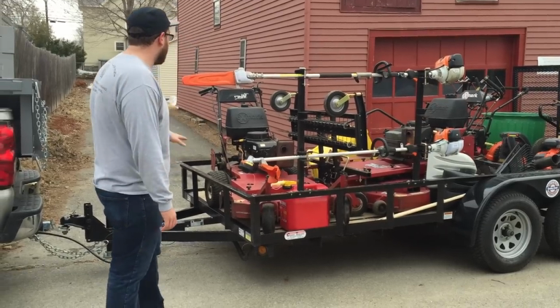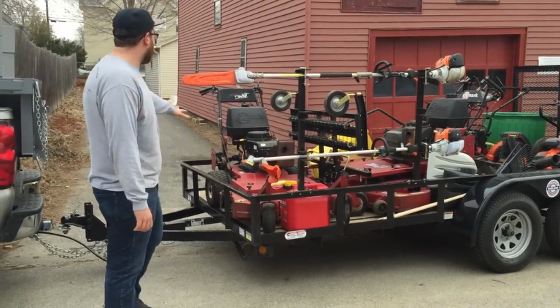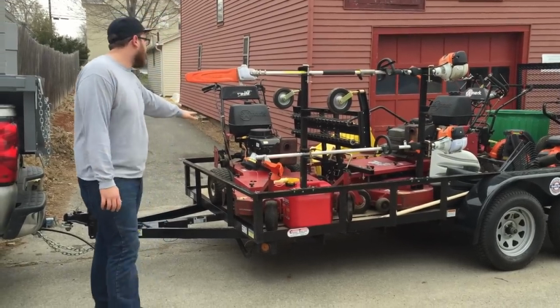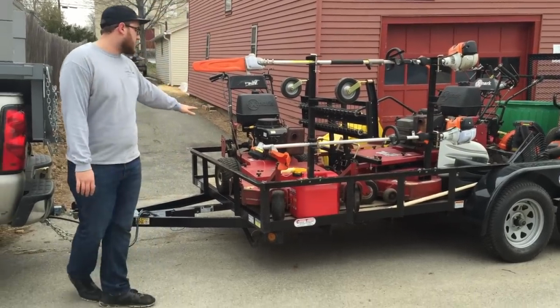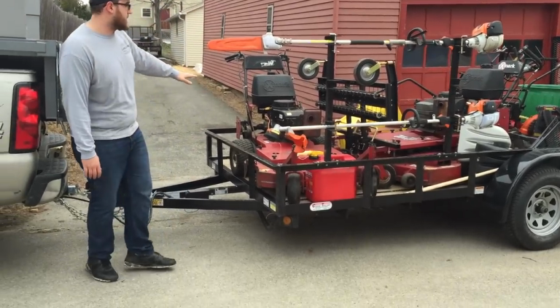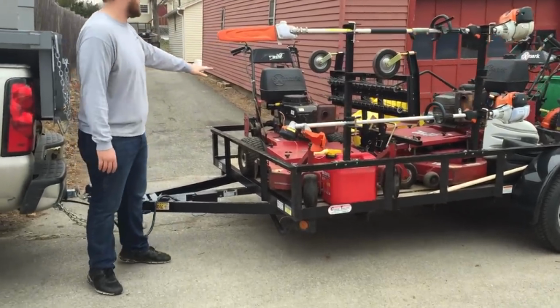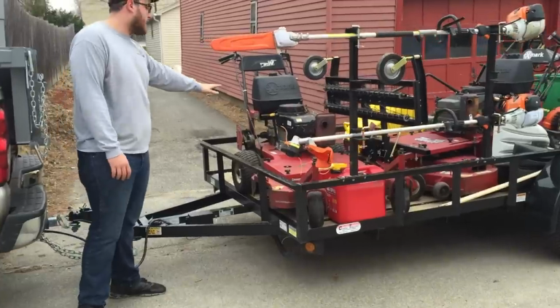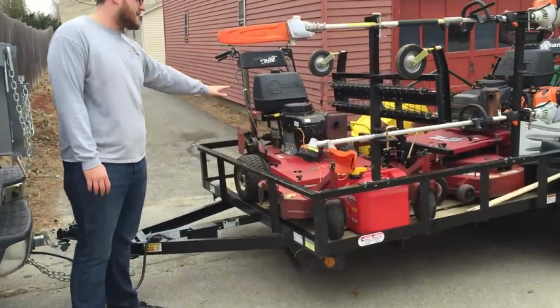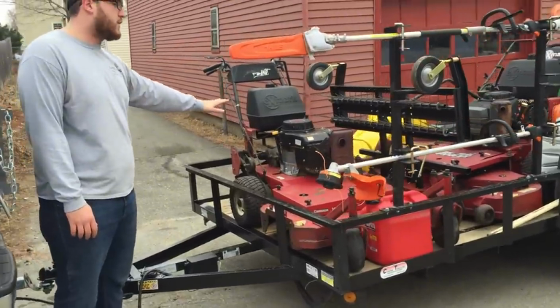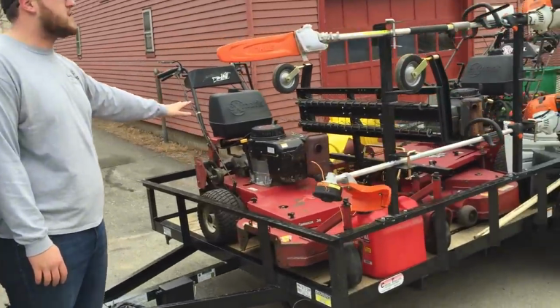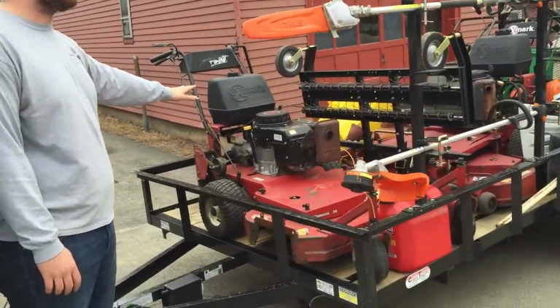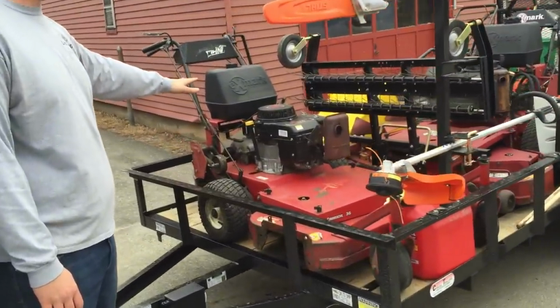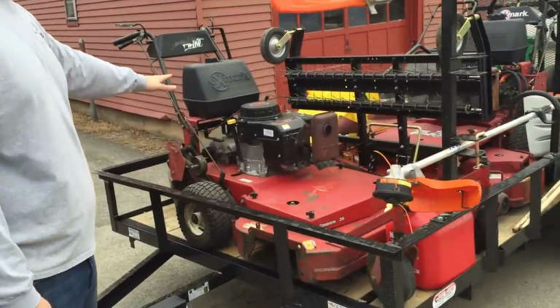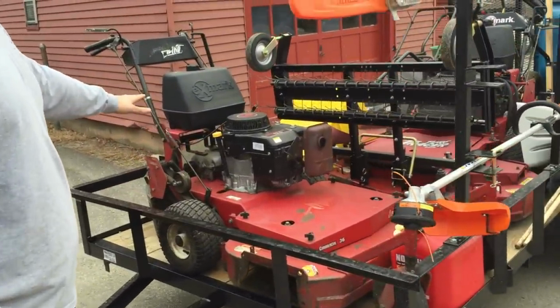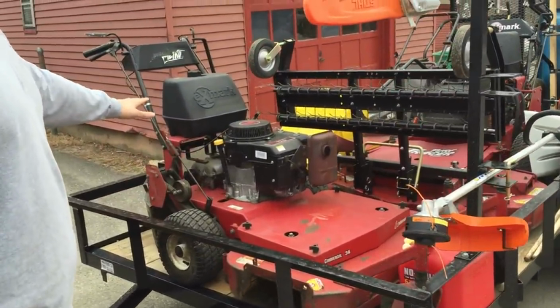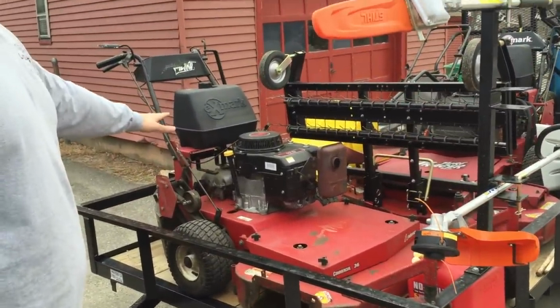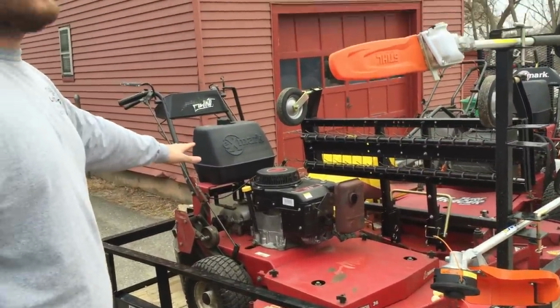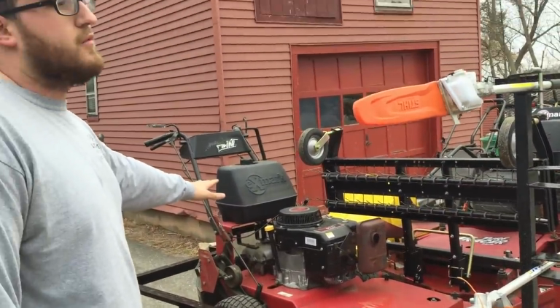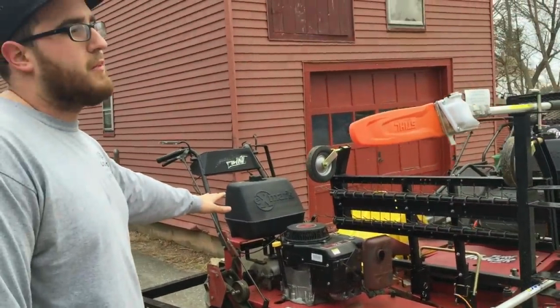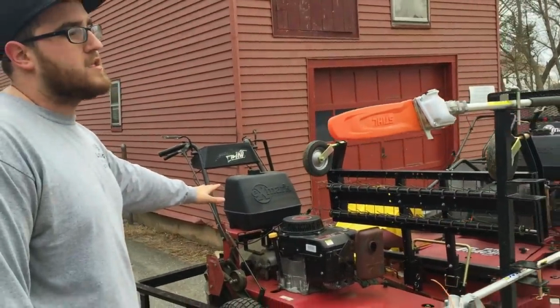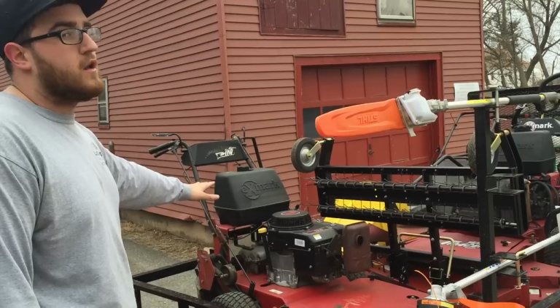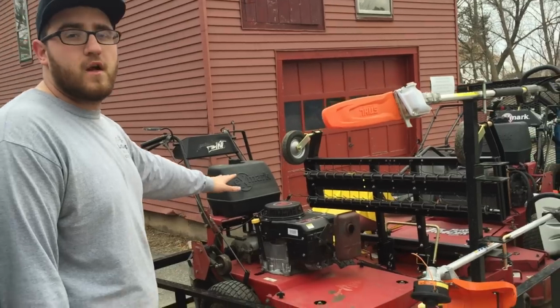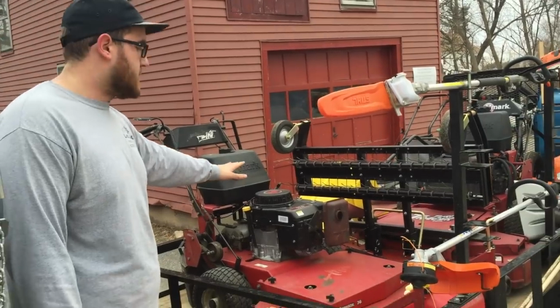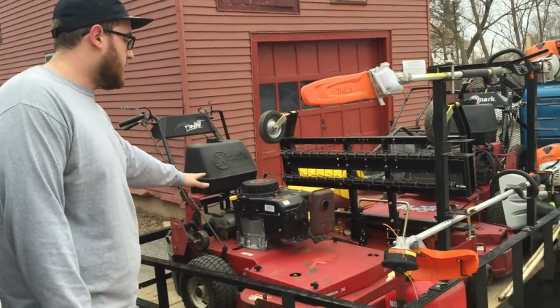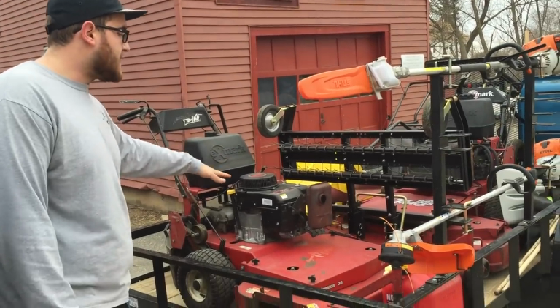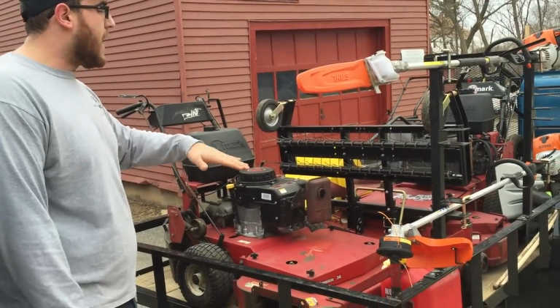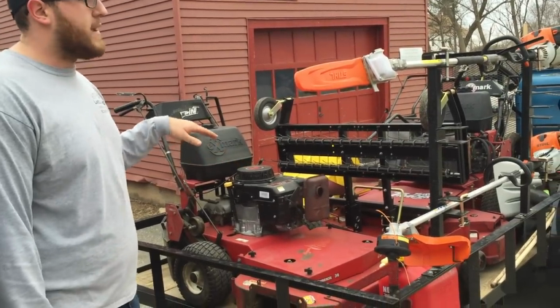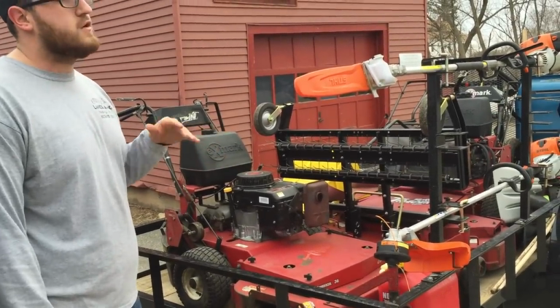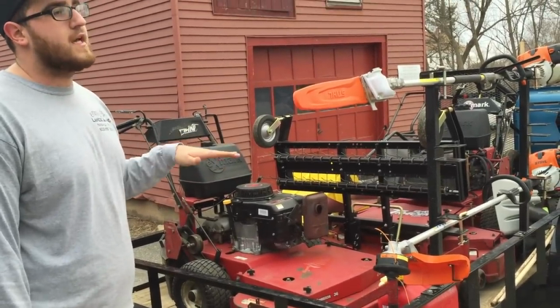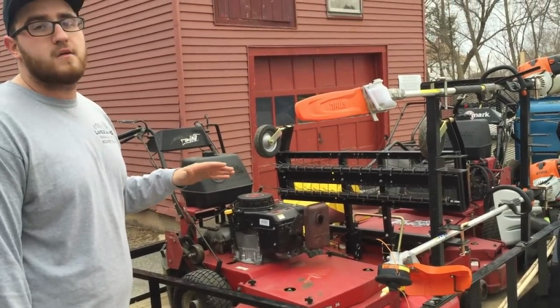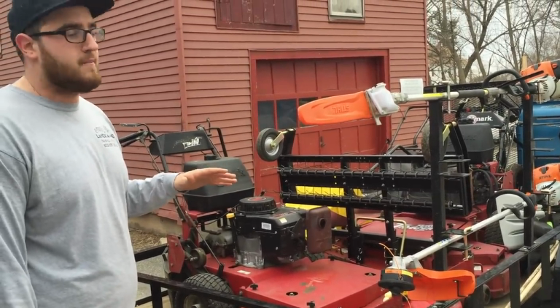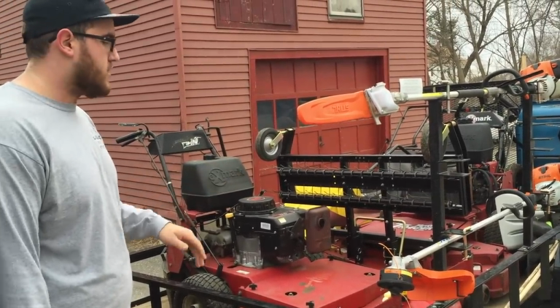Right here we have the Exmark 36-inch walk behind. It's perfect for getting to the smaller areas. In New Hampshire we have a lot of bigger backyards and smaller front yards, so it's nice to get this walk behind back there — you can literally cut hours of time mowing and trimming.